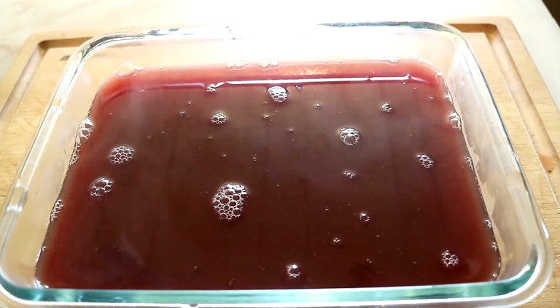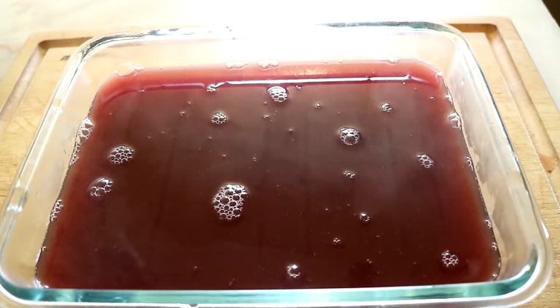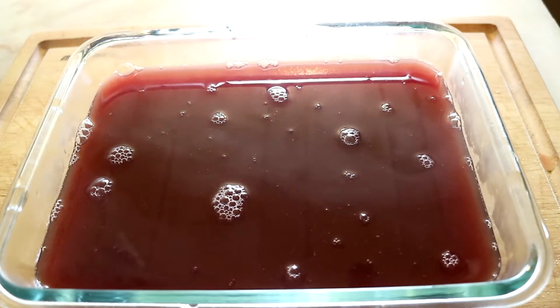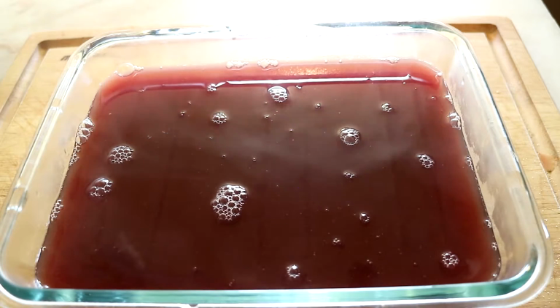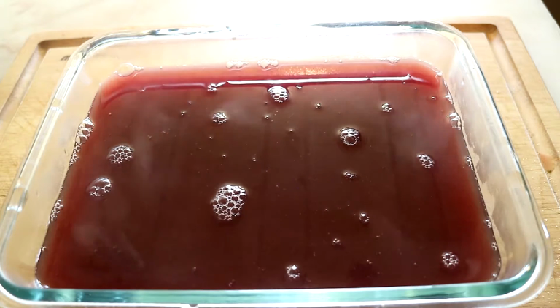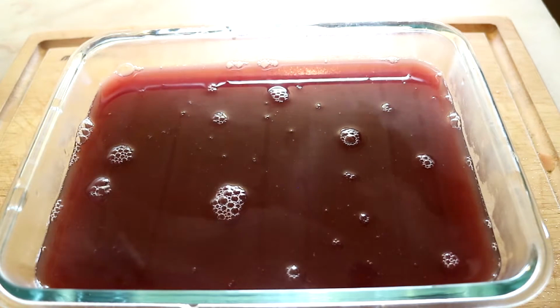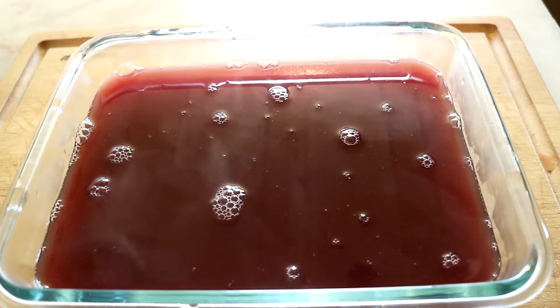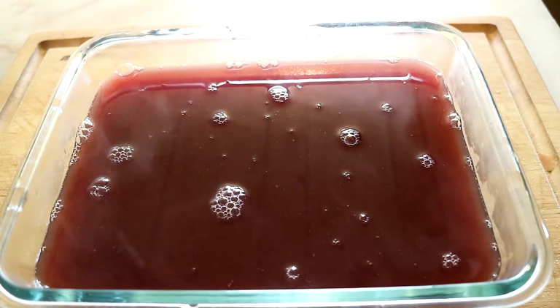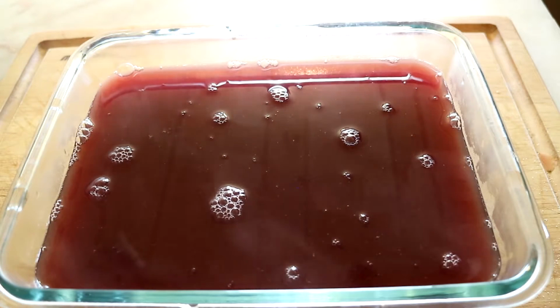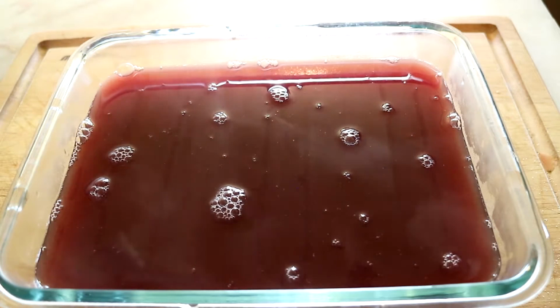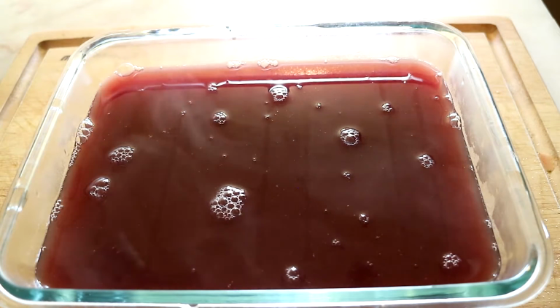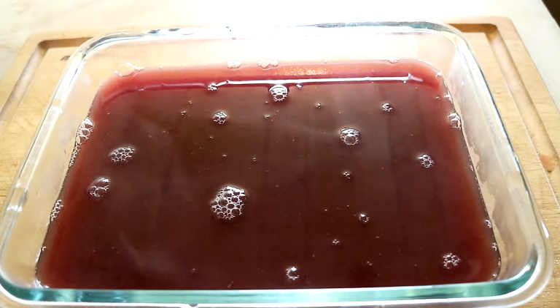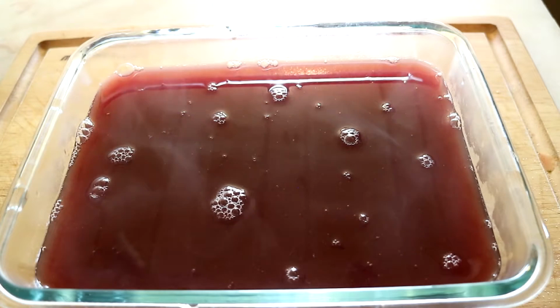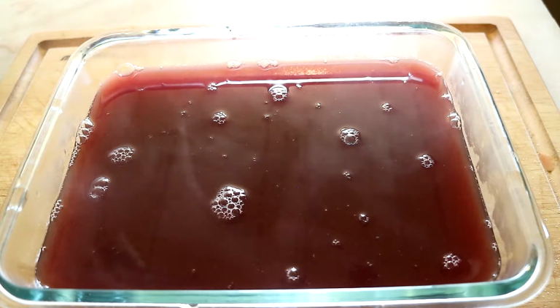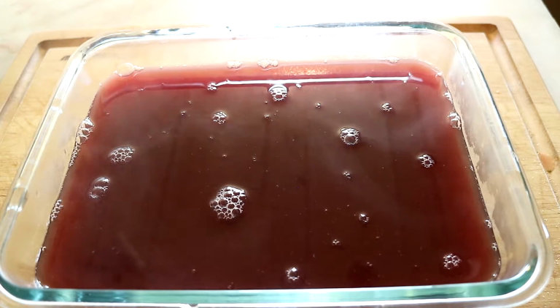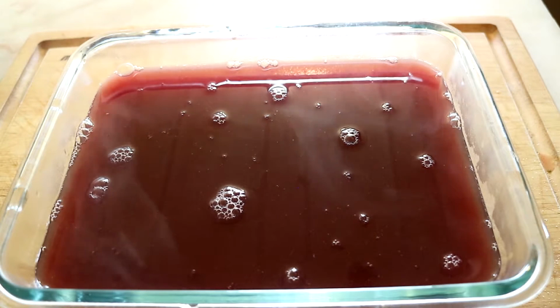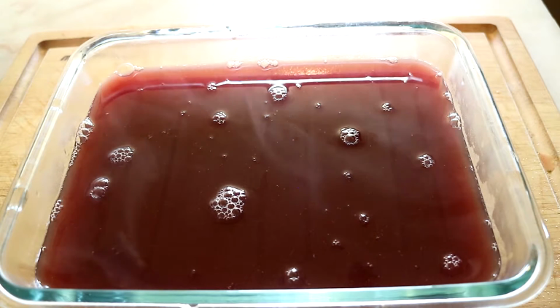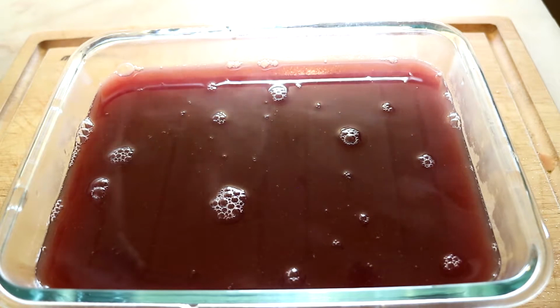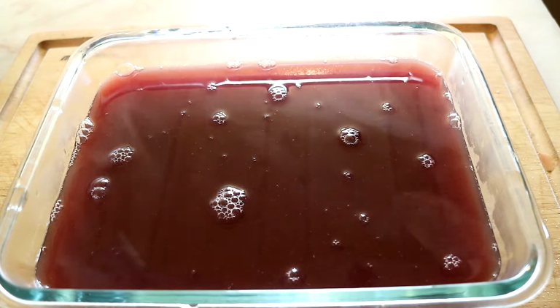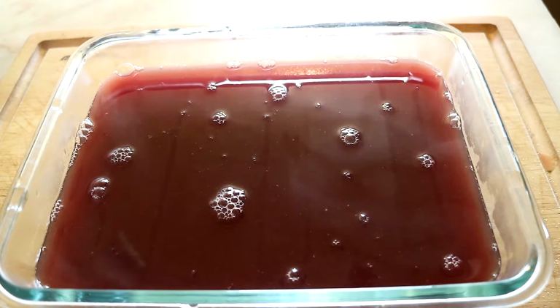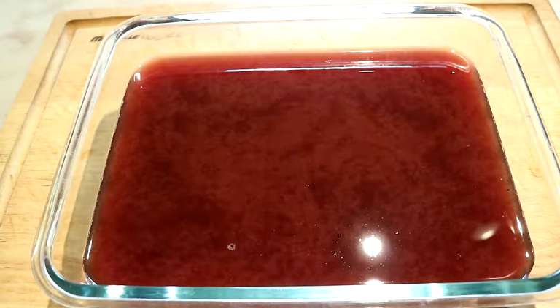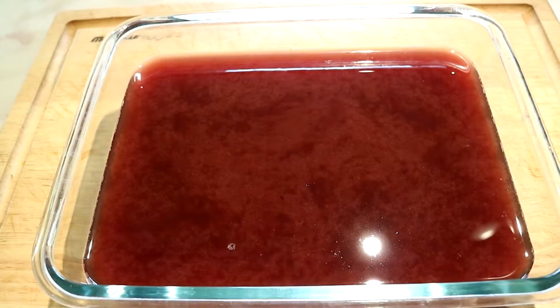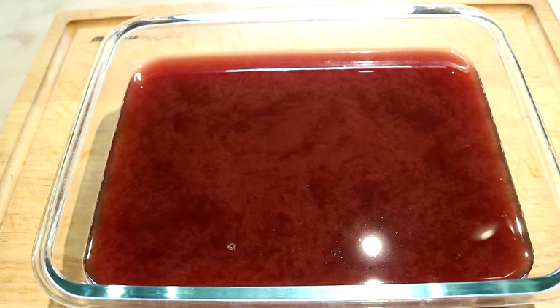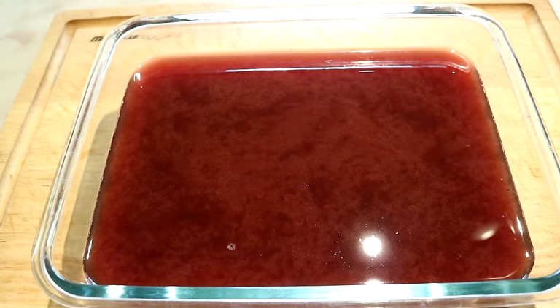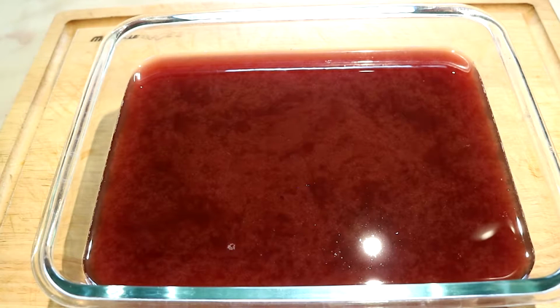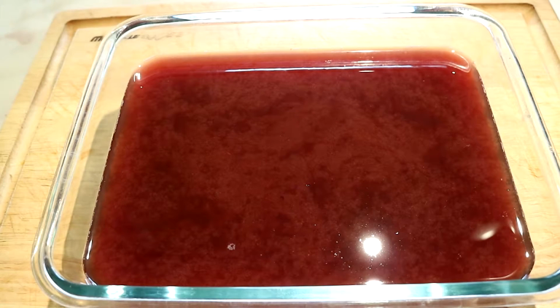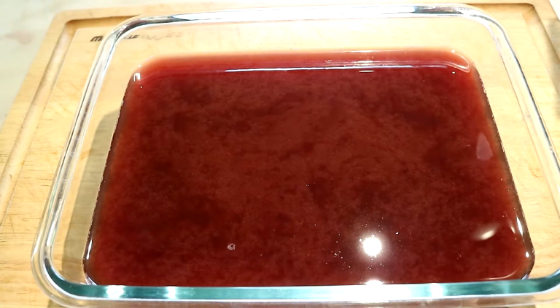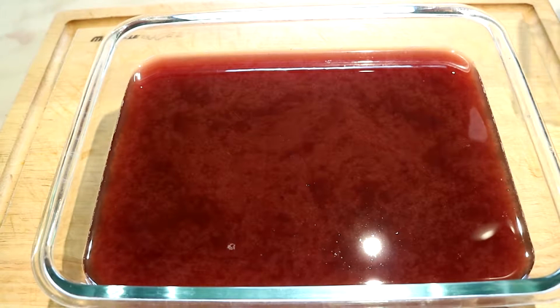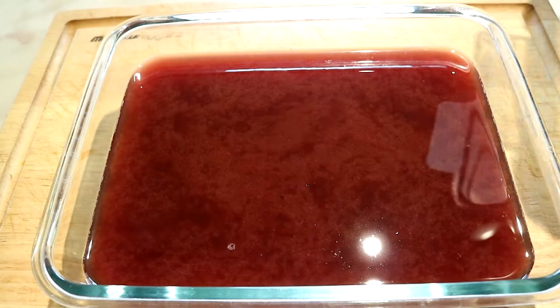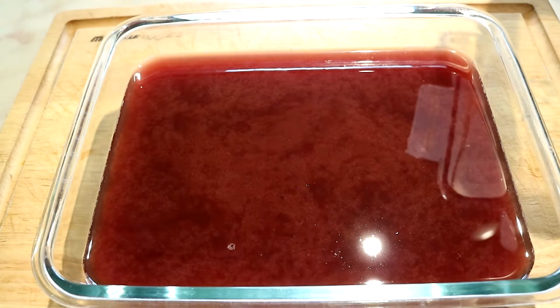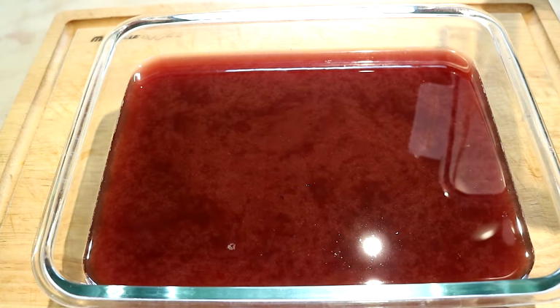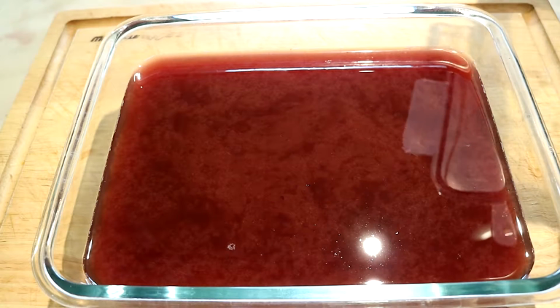That's all there is to it. Let it cool to room temperature, put a lid on it, put it in the refrigerator overnight, and tomorrow you have finger gelatin. Now that the jello is room temperature, let's put a lid on it and stick it in the refrigerator overnight.